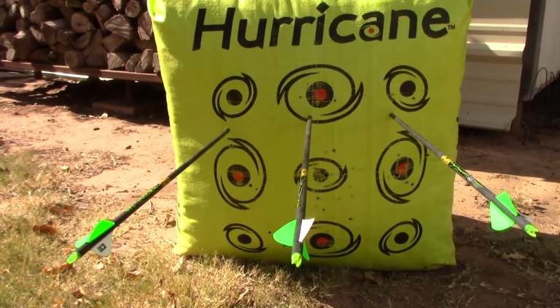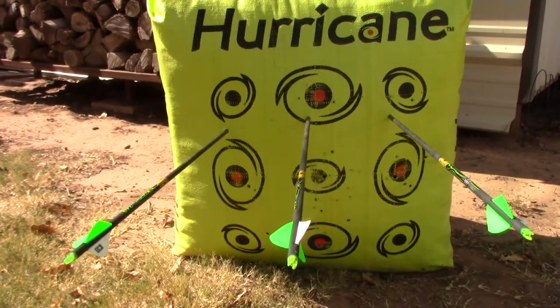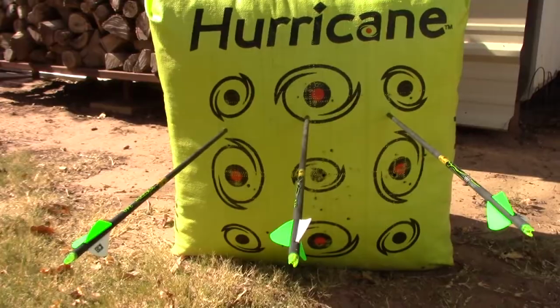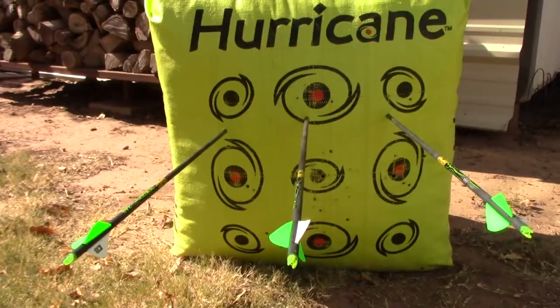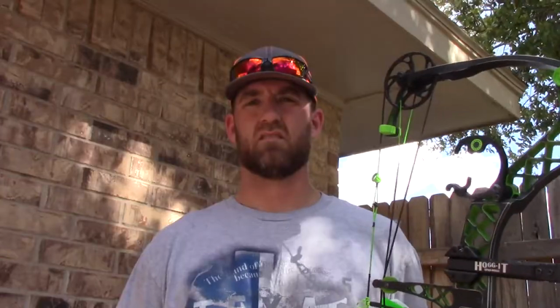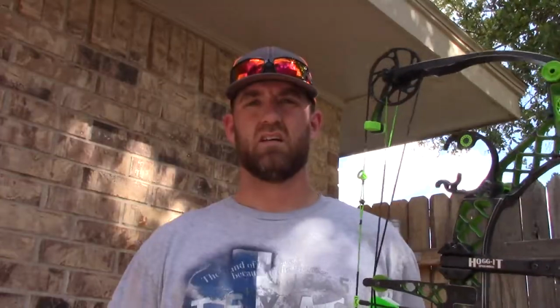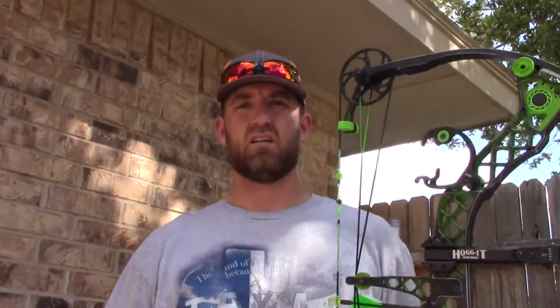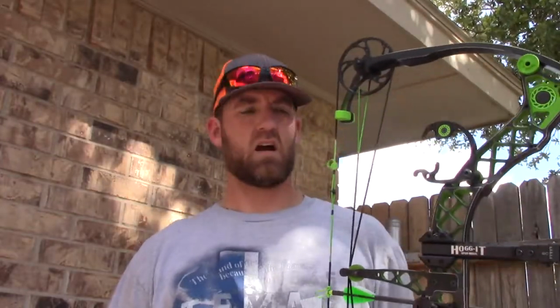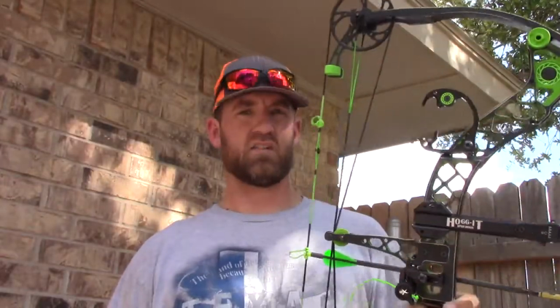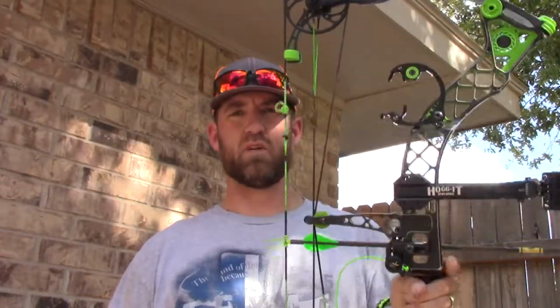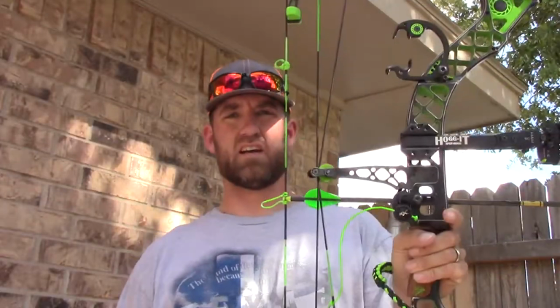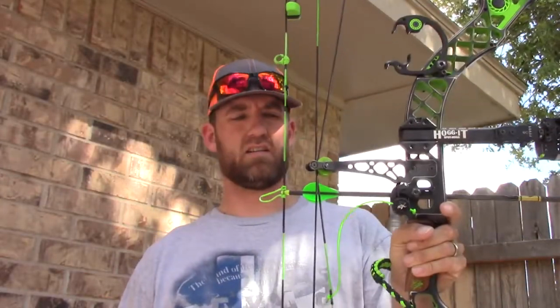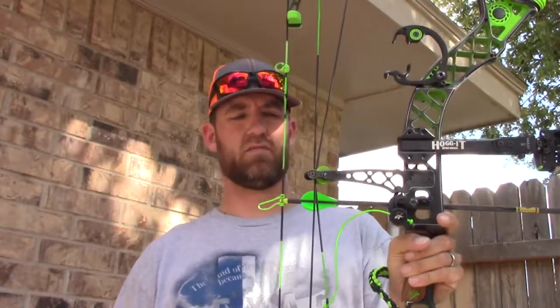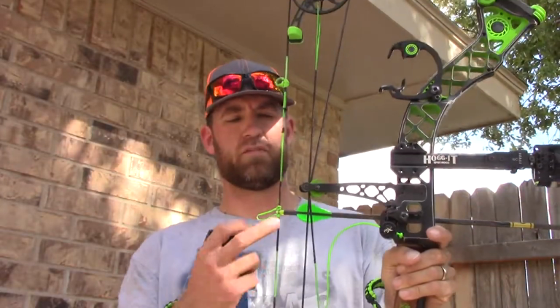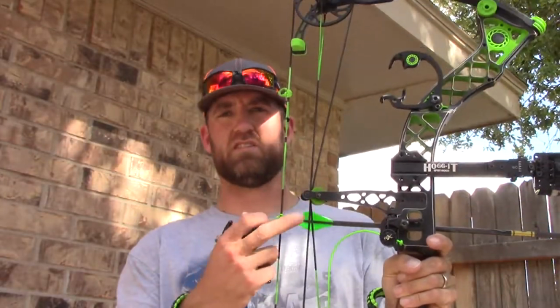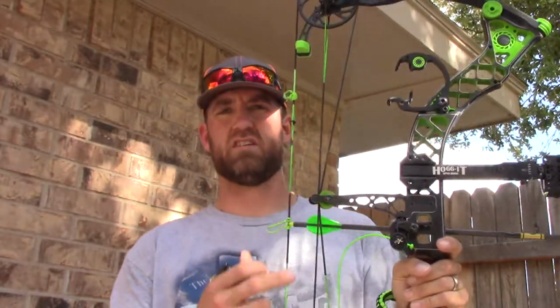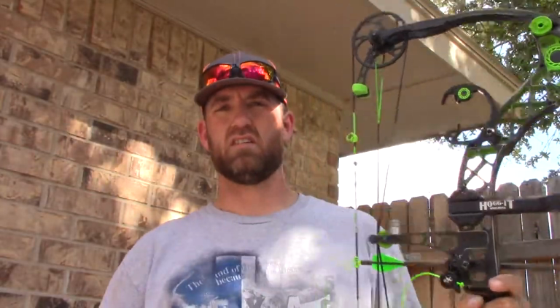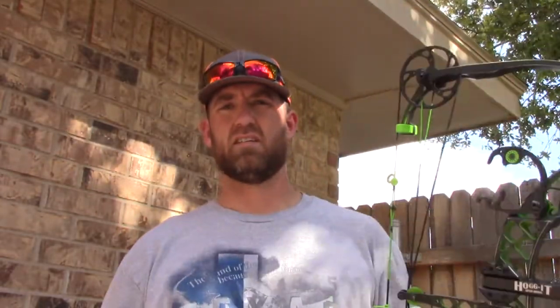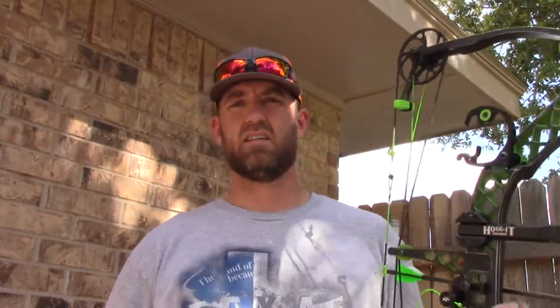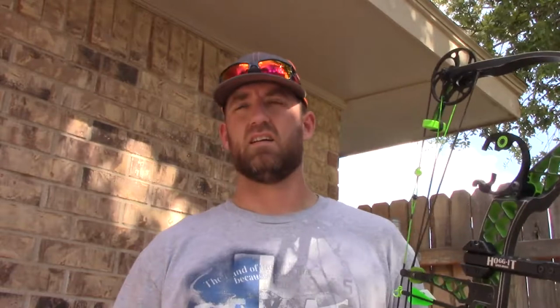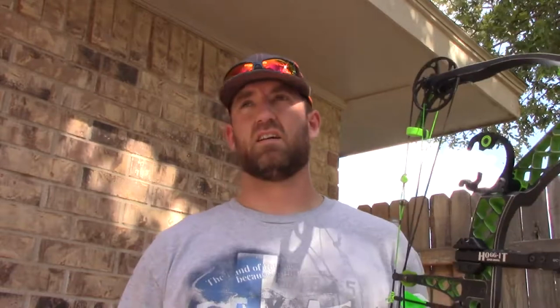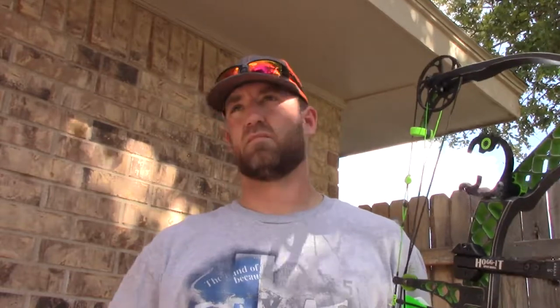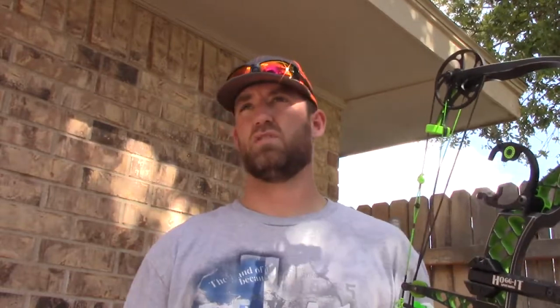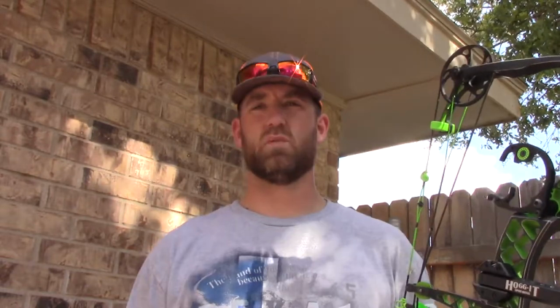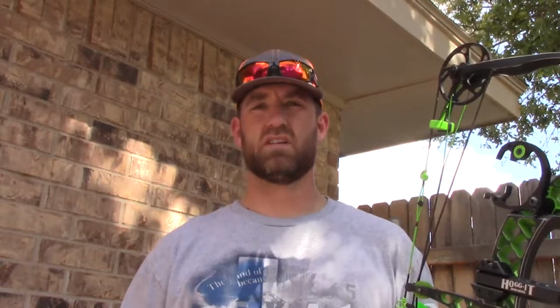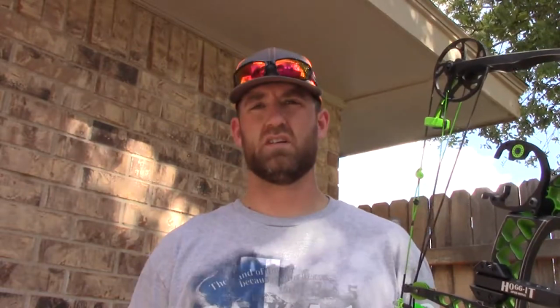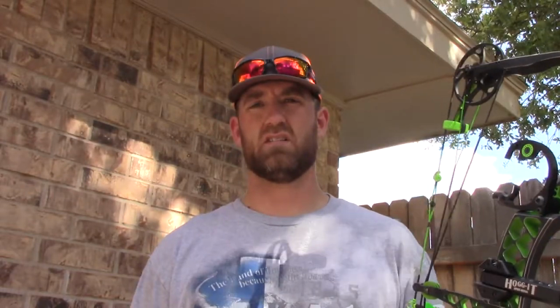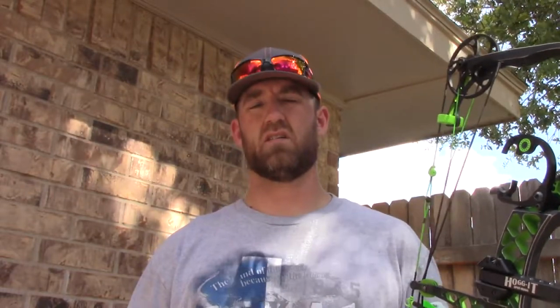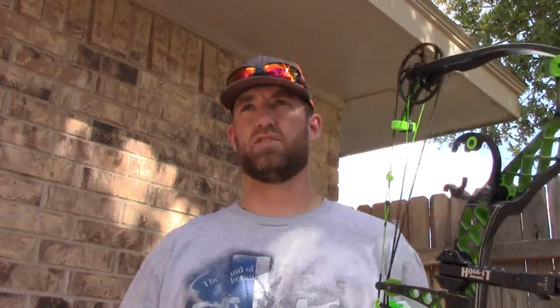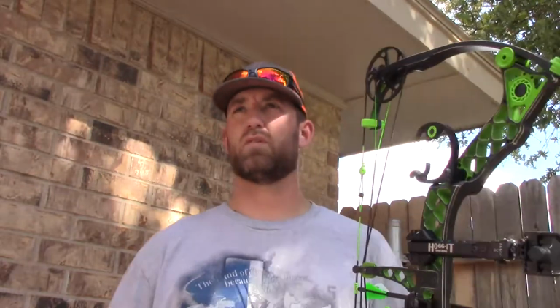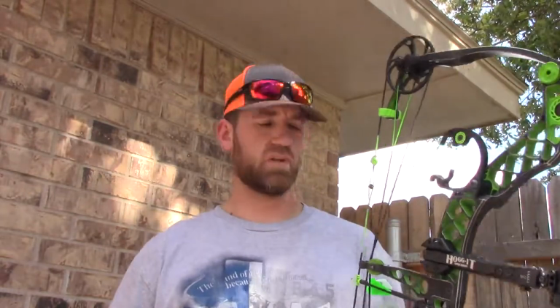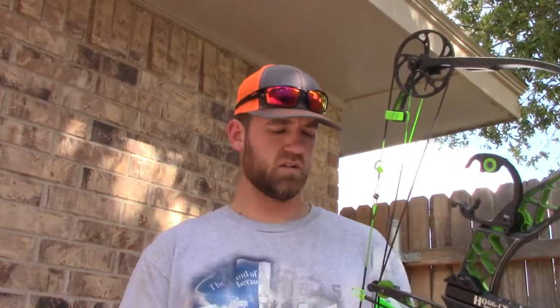Now I've got the four-fletch. I'll shoot at 20 yards, see what it does, and I'll show you the group when I'm done.